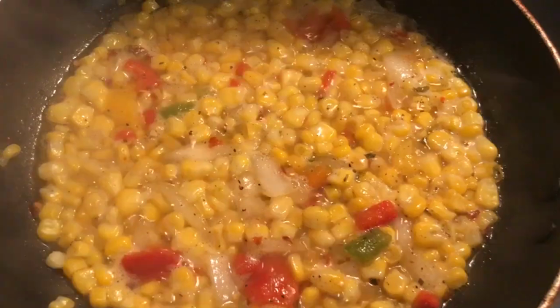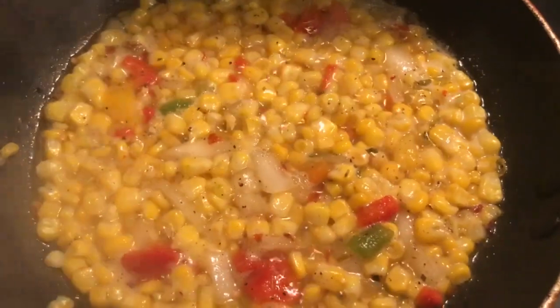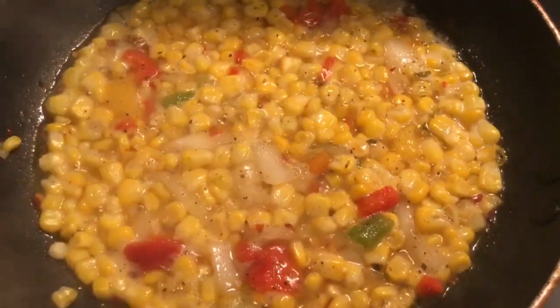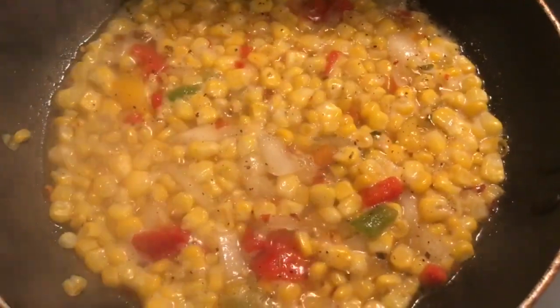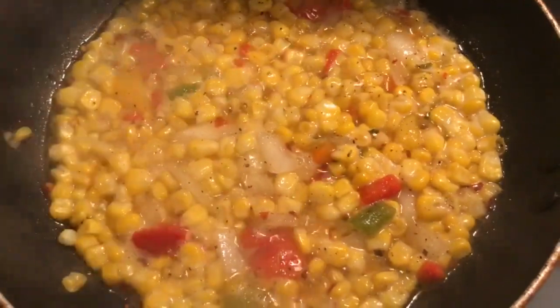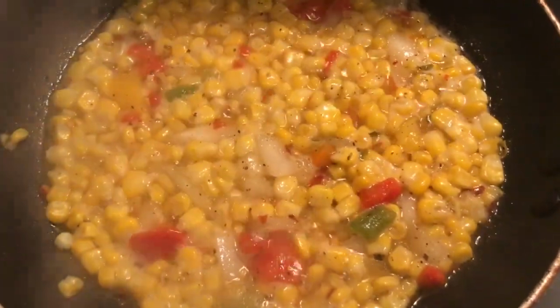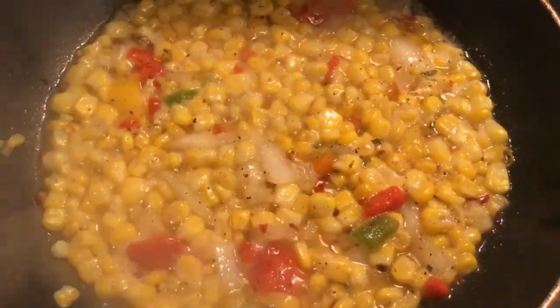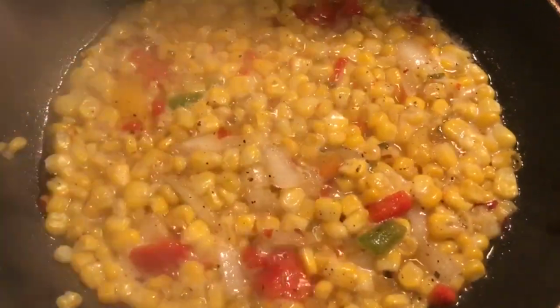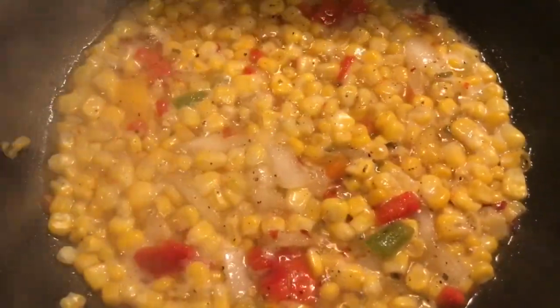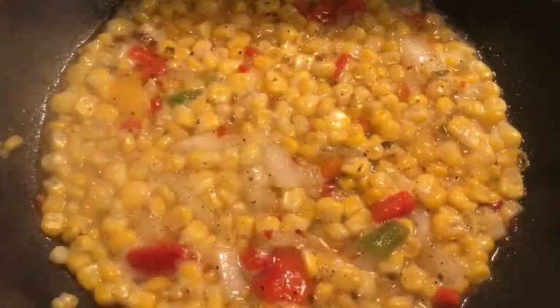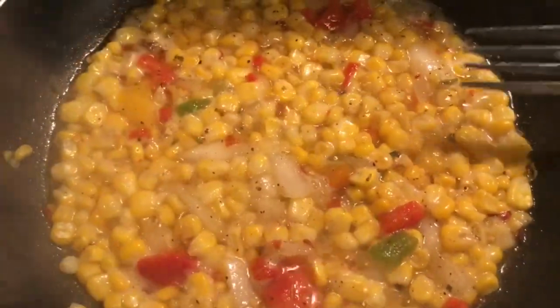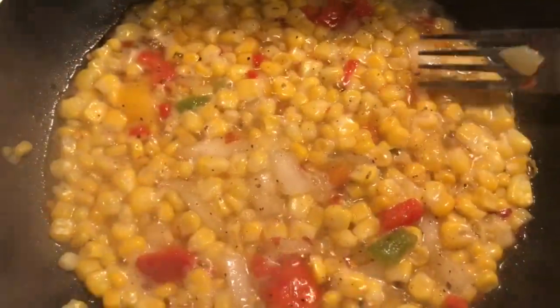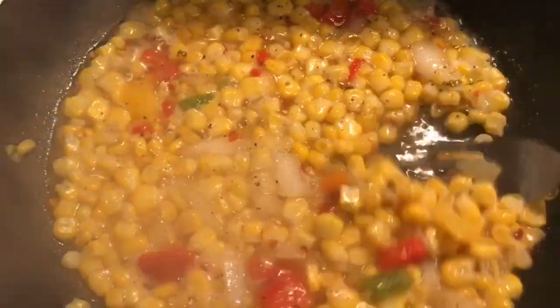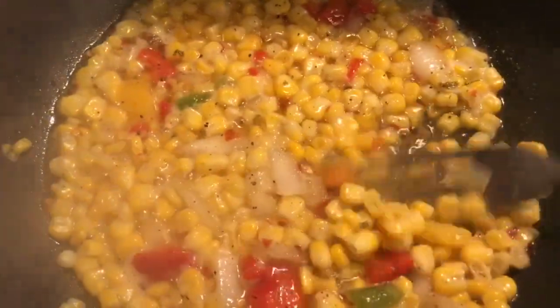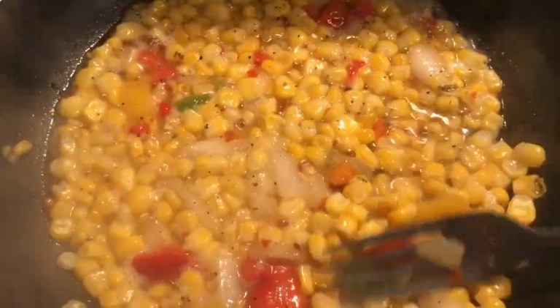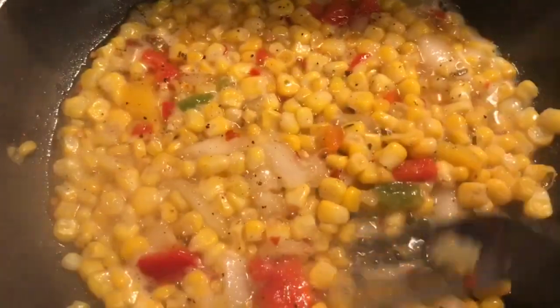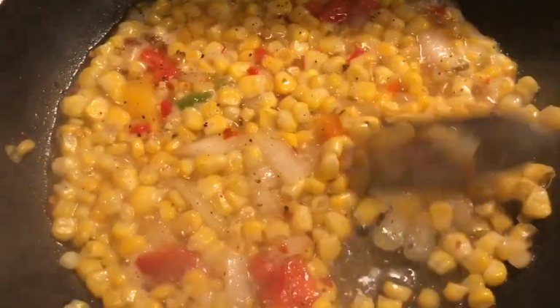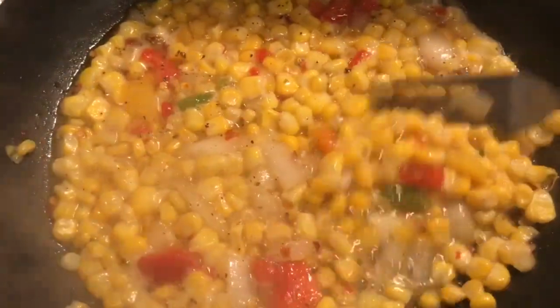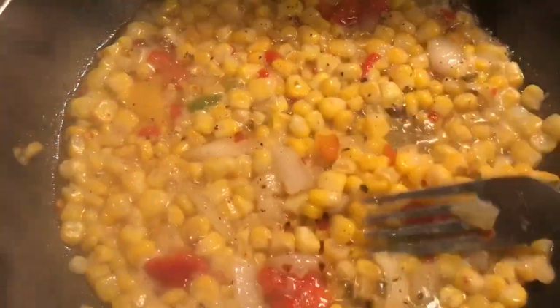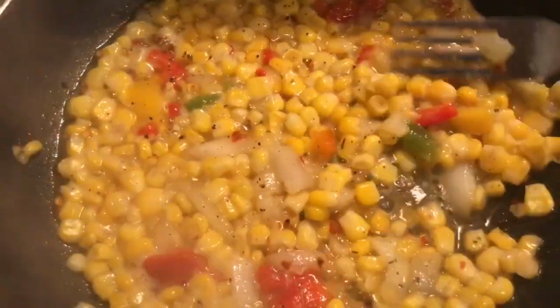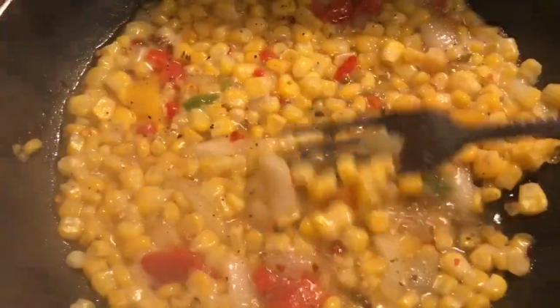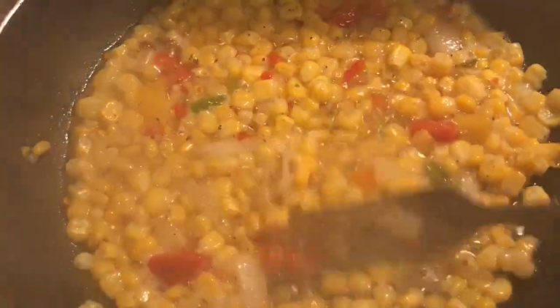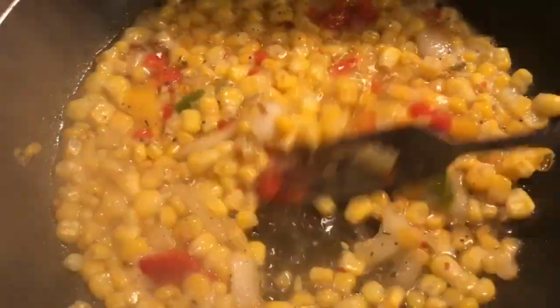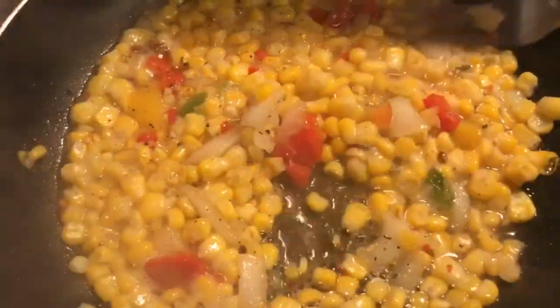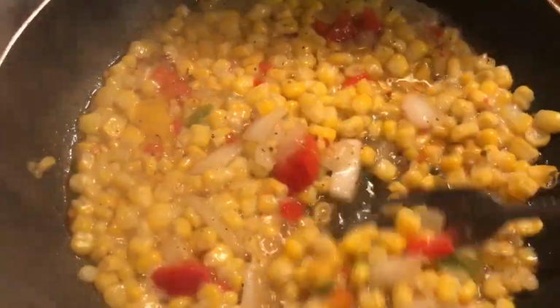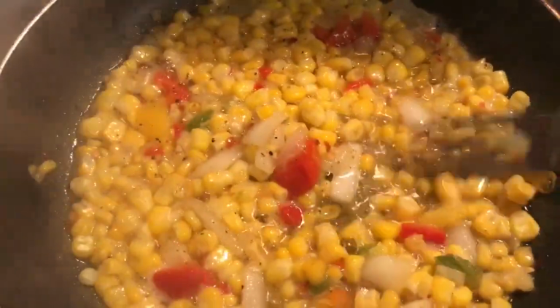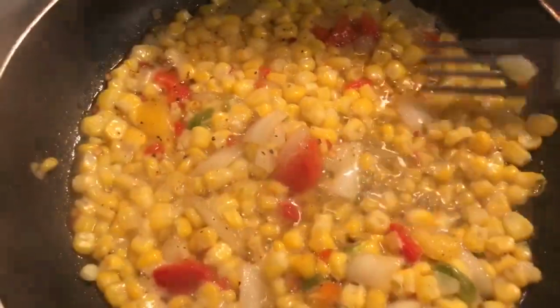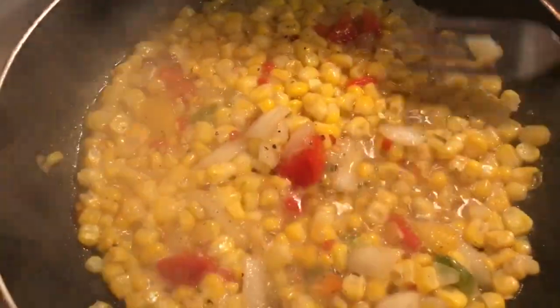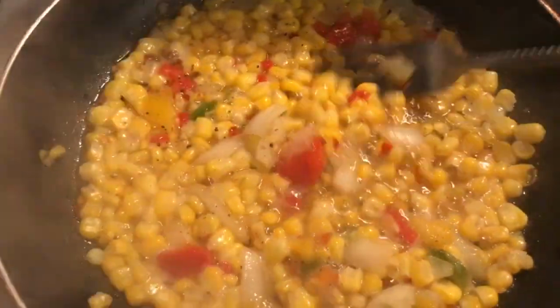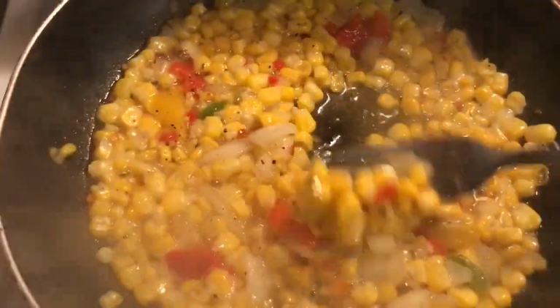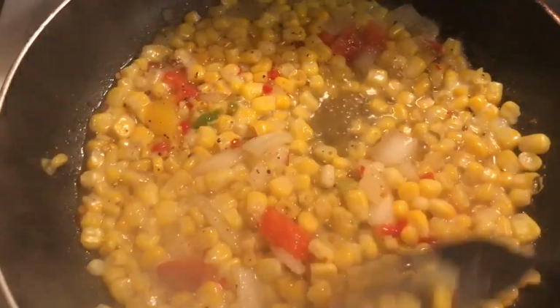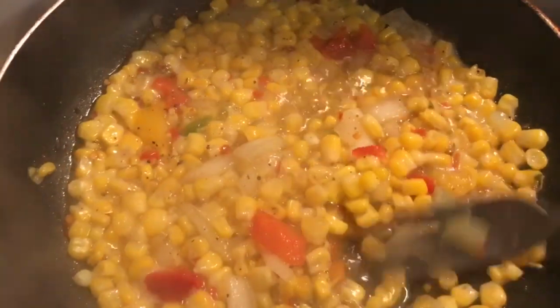Hey guys, it's Queen Ray cooking some fried sweet corn with some diced bell peppers, red and green, and some onions in it. And I added my own little seasonings in it as well.